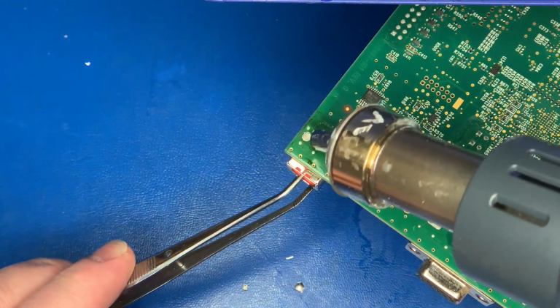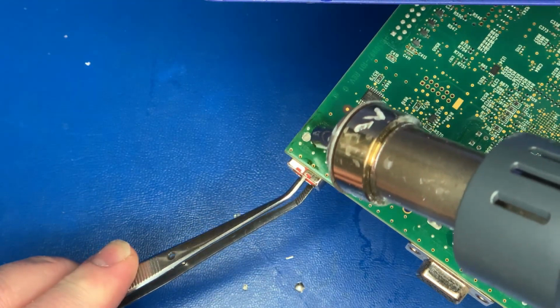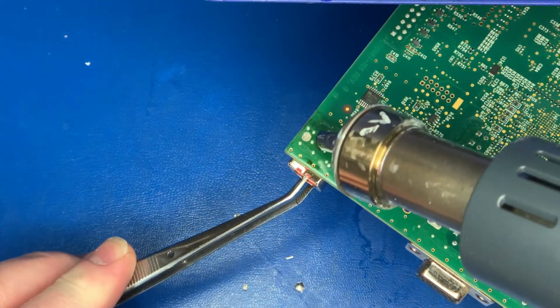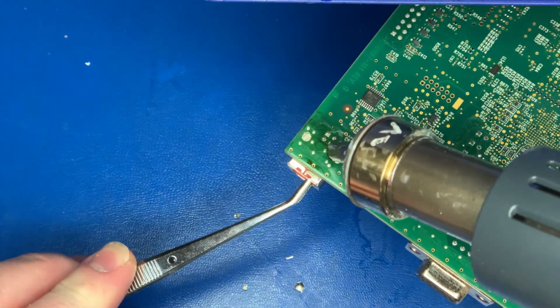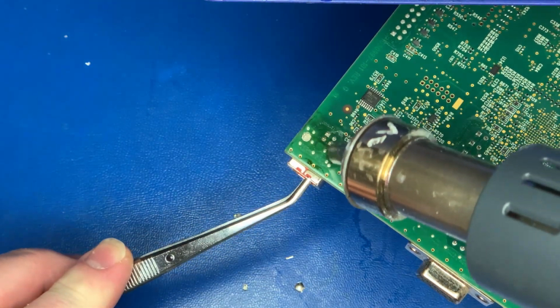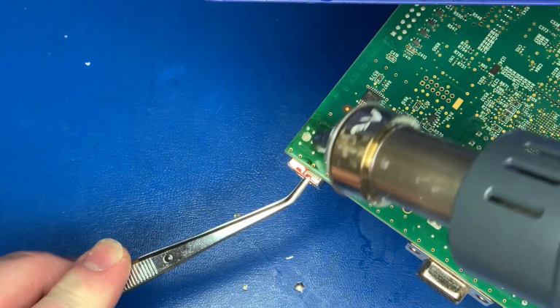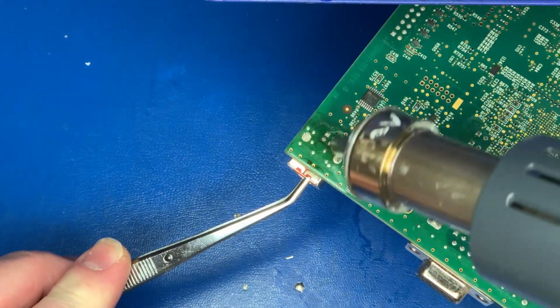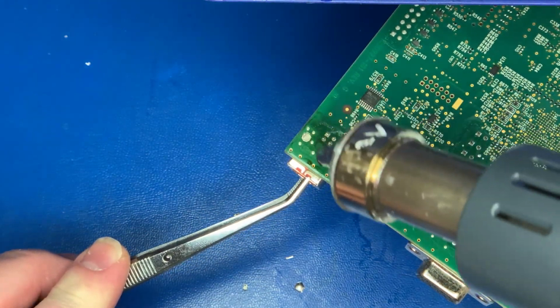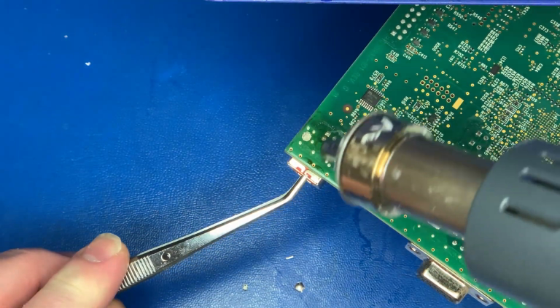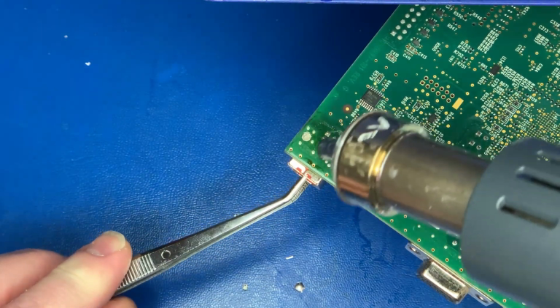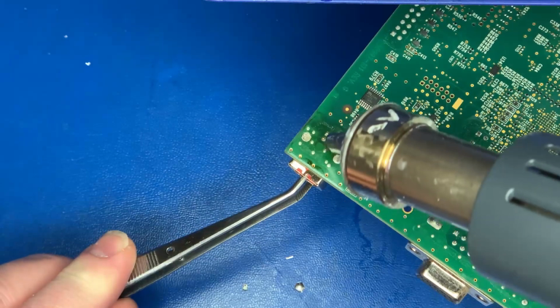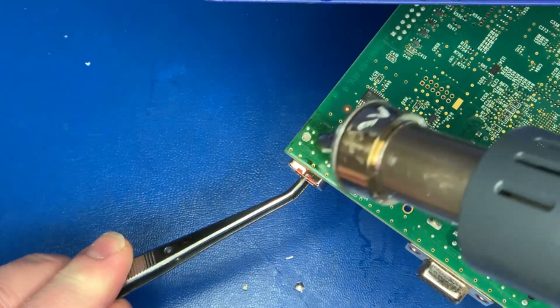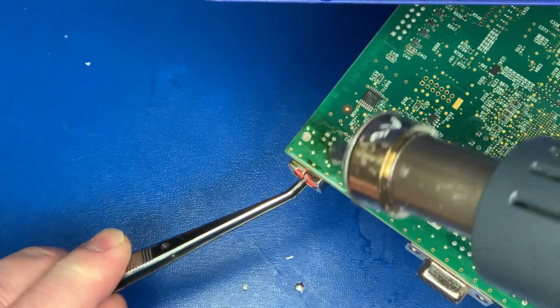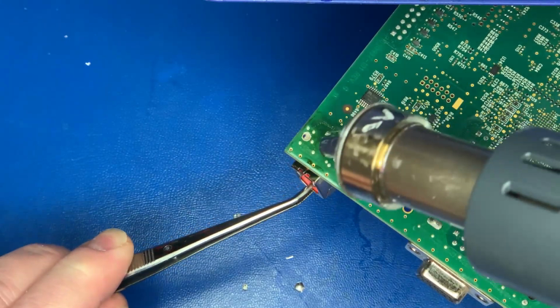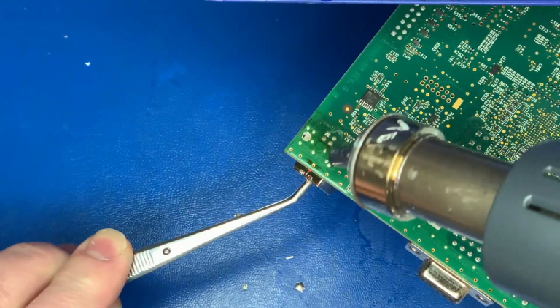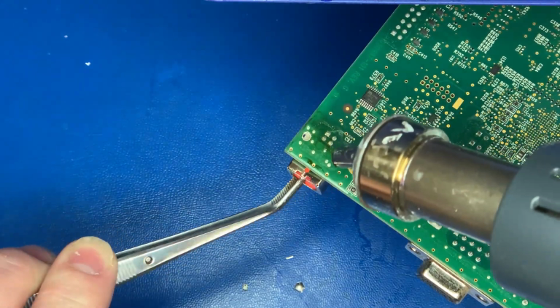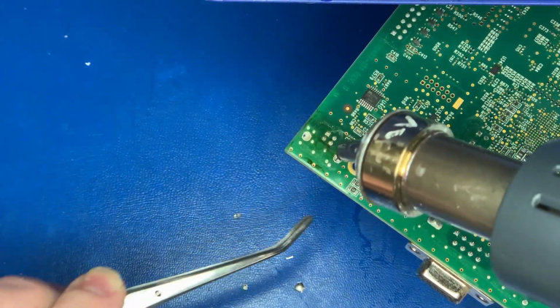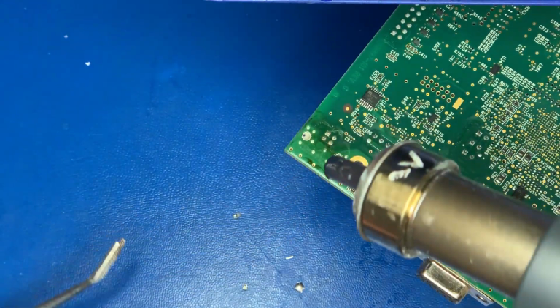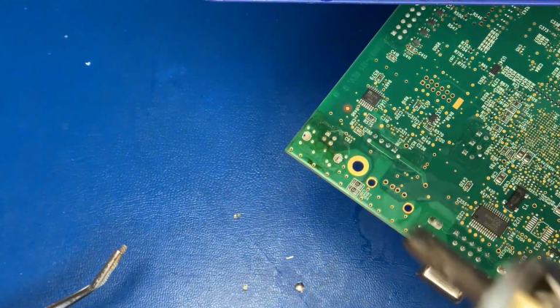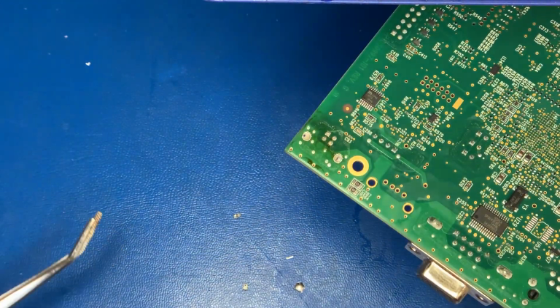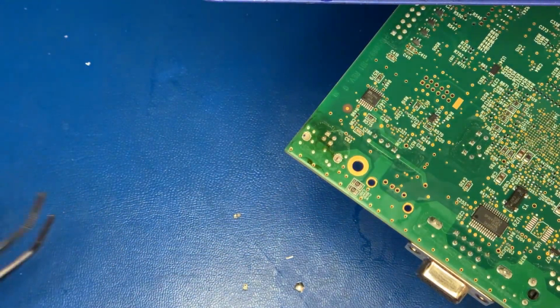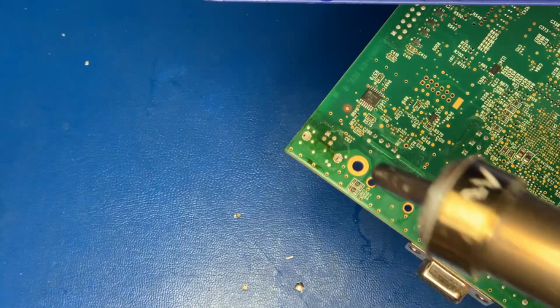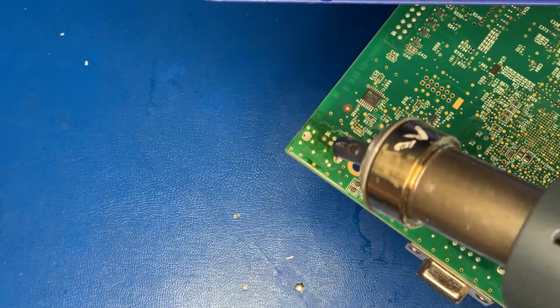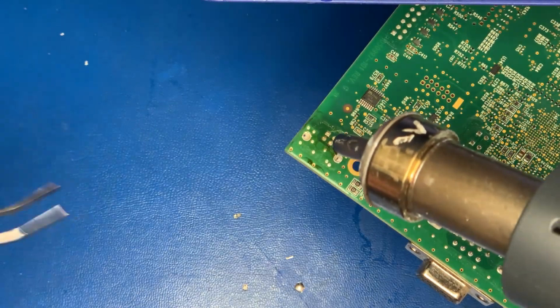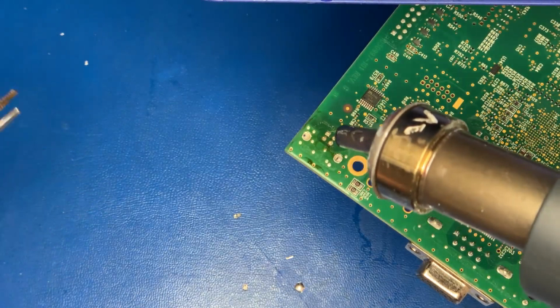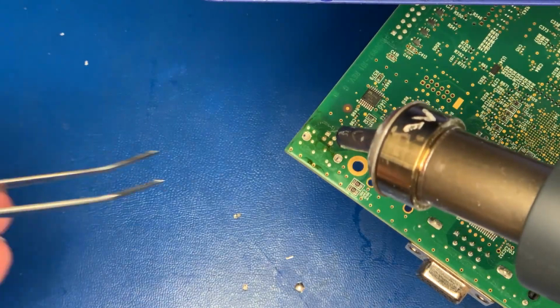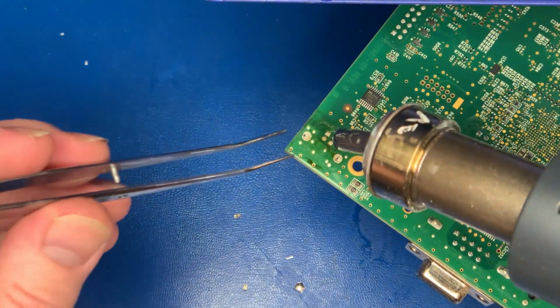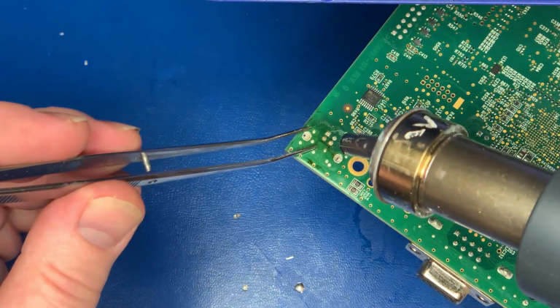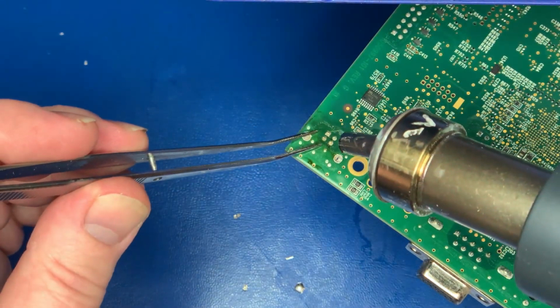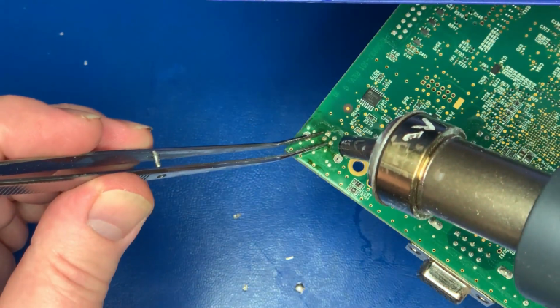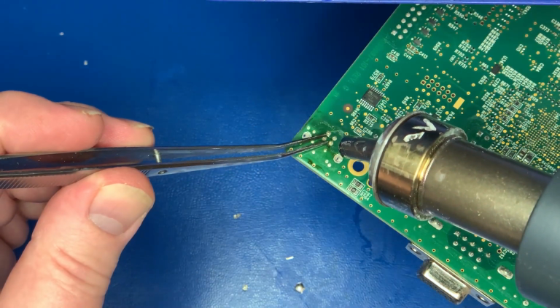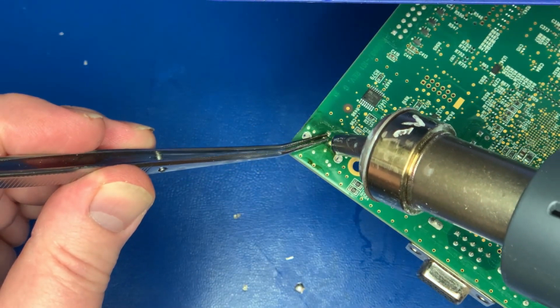I won't be doing anything at the end of the video that demonstrates that these boards actually work. Just understand that Amazon has hired me to do these on a regular basis — they send them to me routinely, and if they don't work they send them back. So far I've not had a single one ever come back as not working.